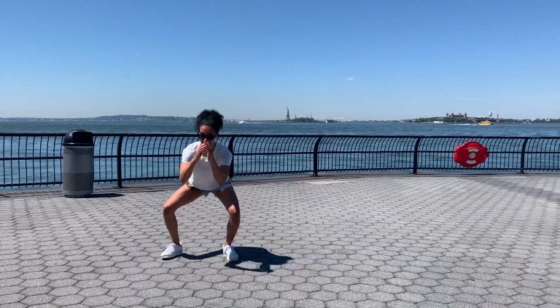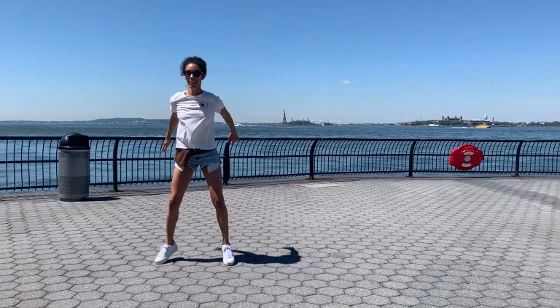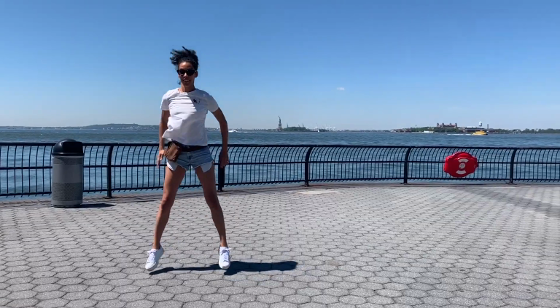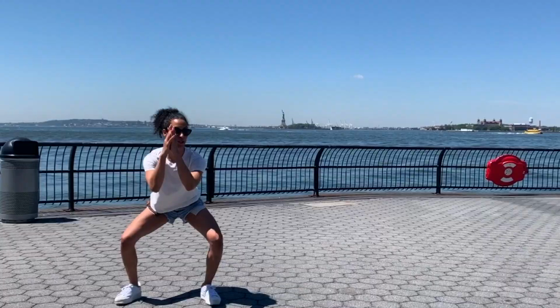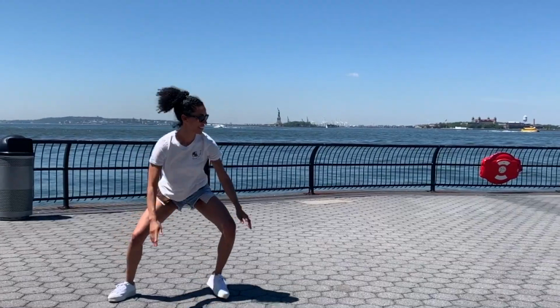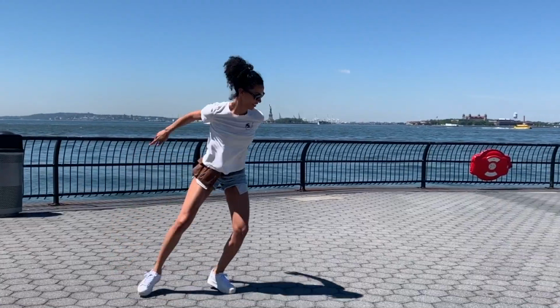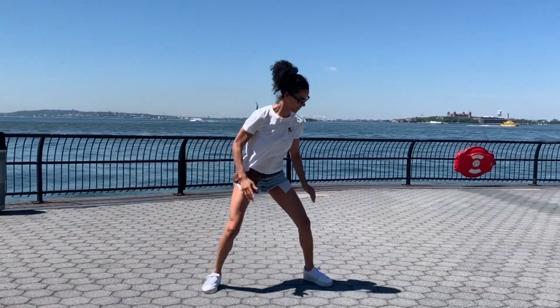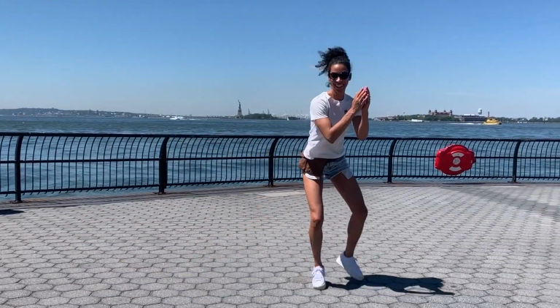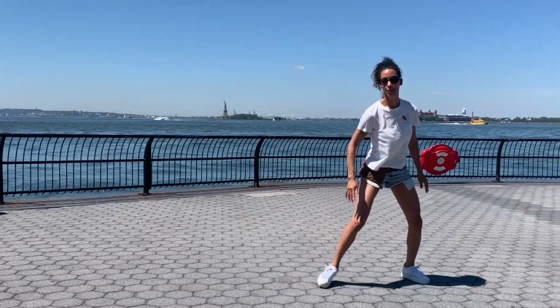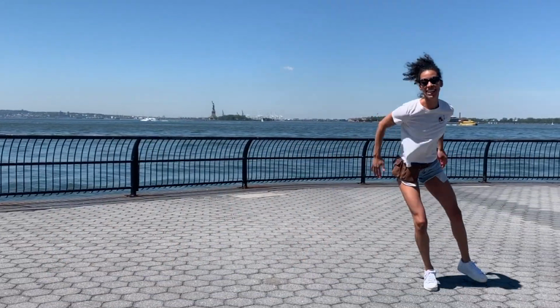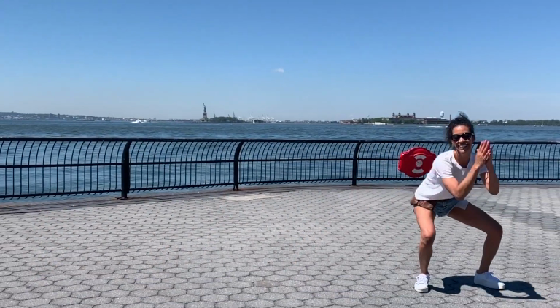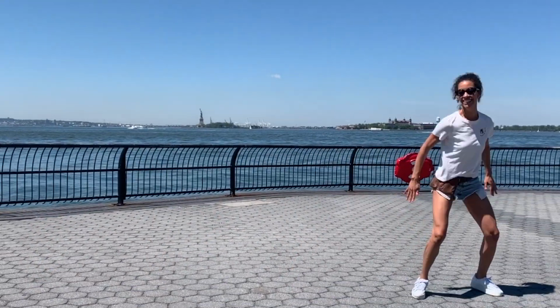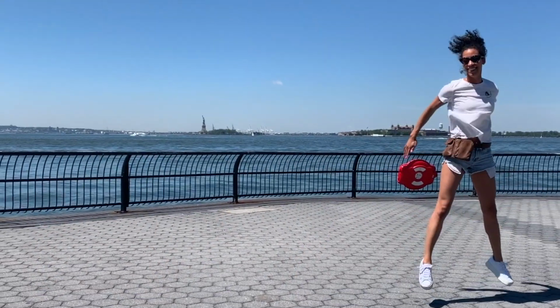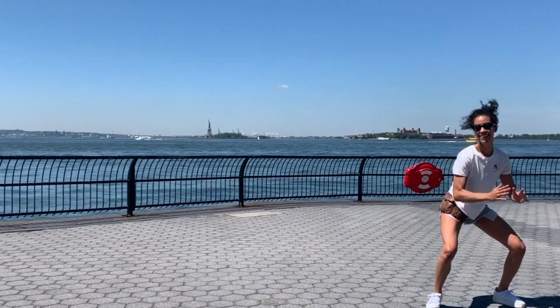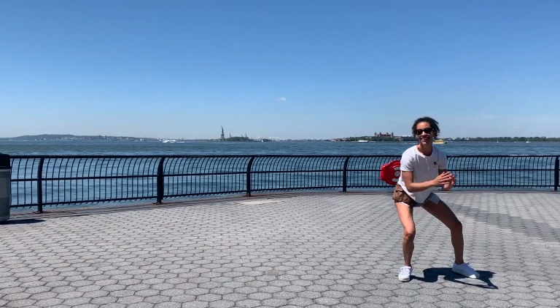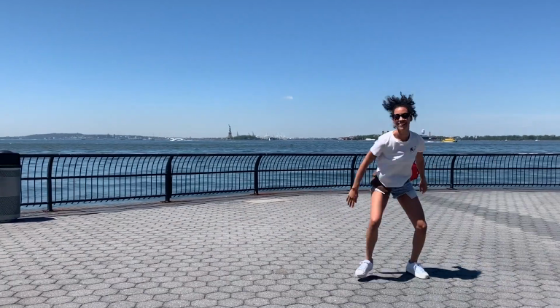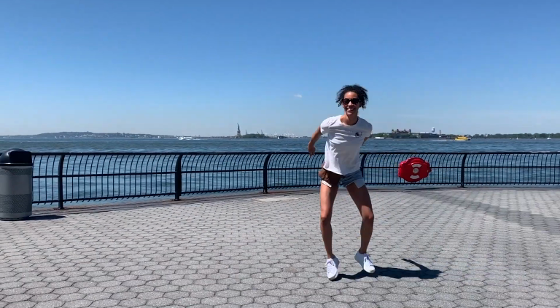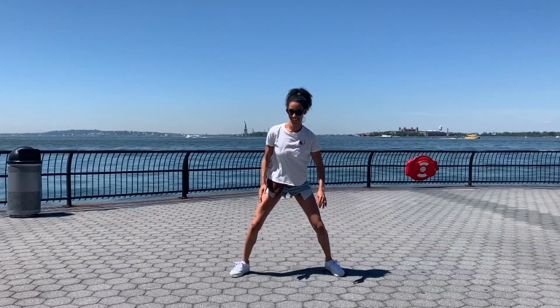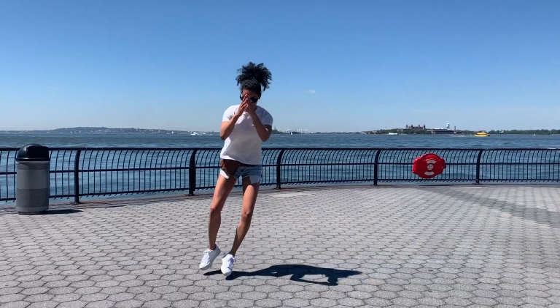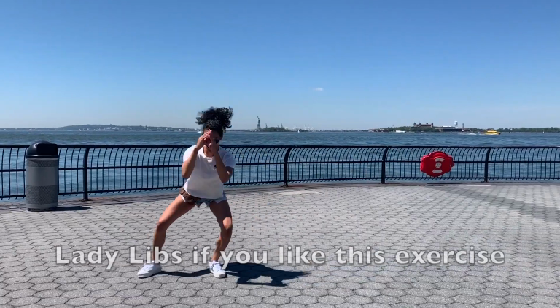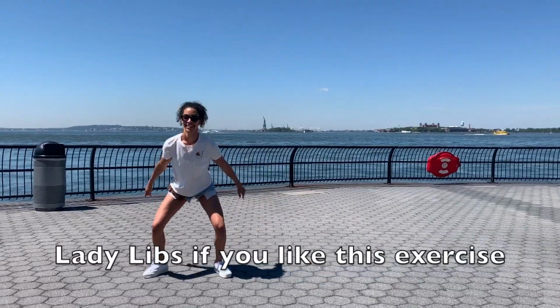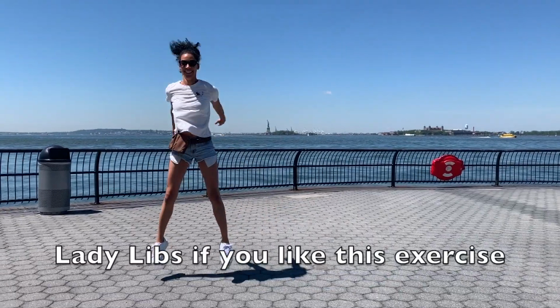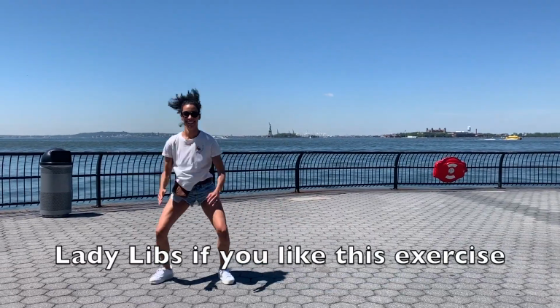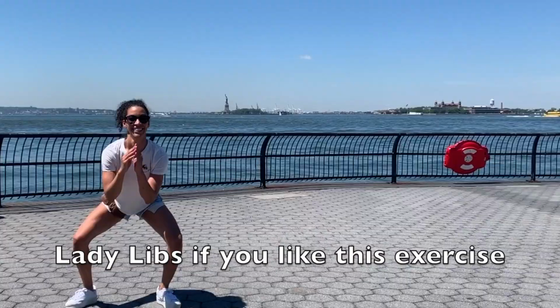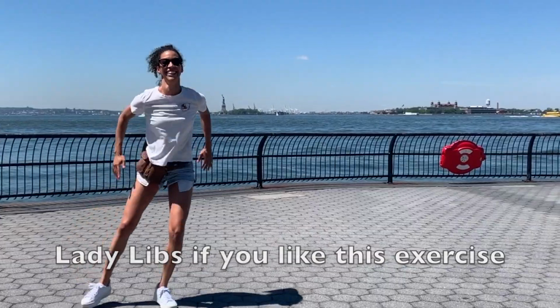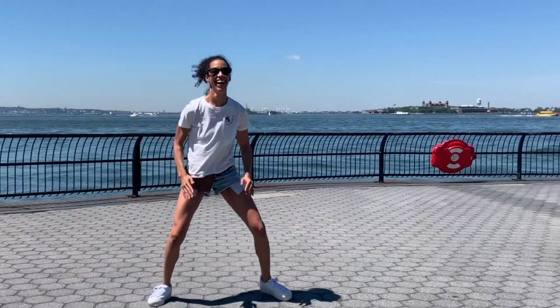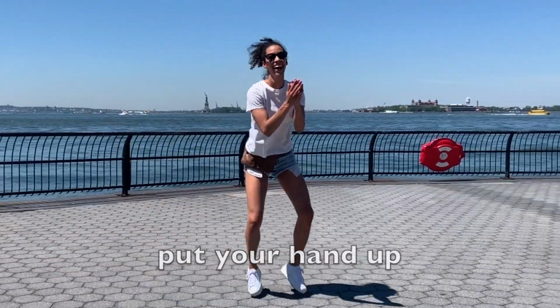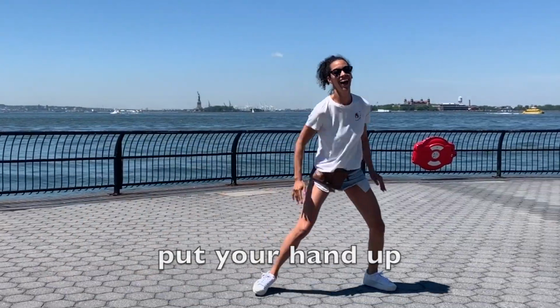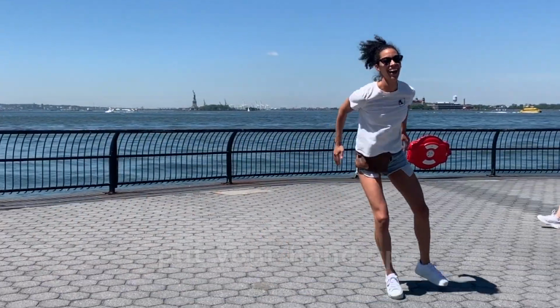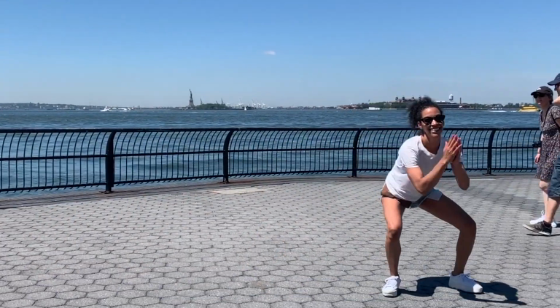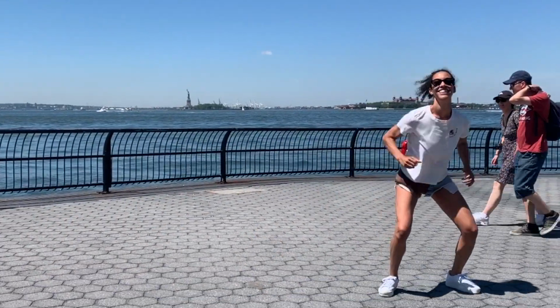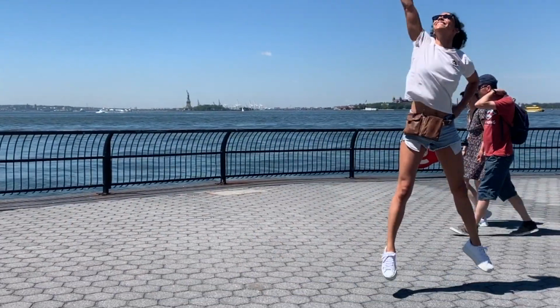I like it! Come on! Lady Liz, if you like this exercise, put your hand up! Woo!